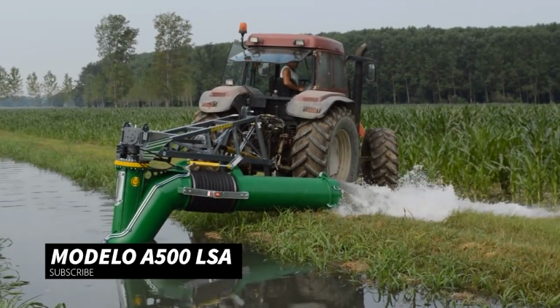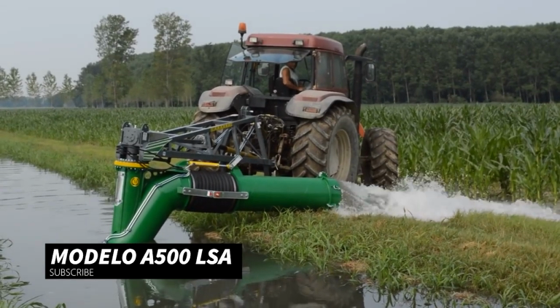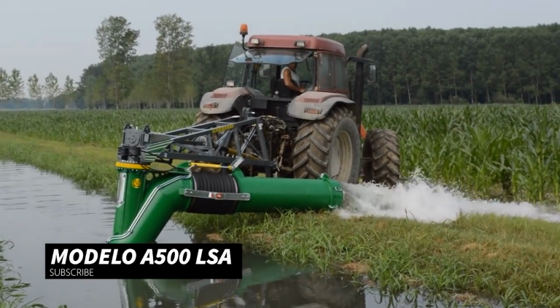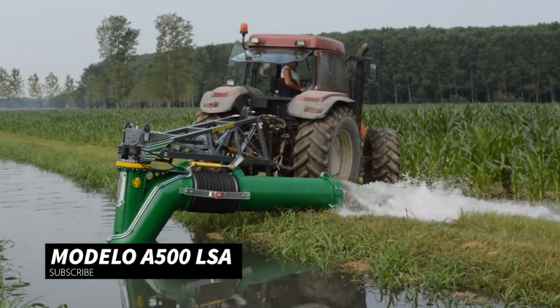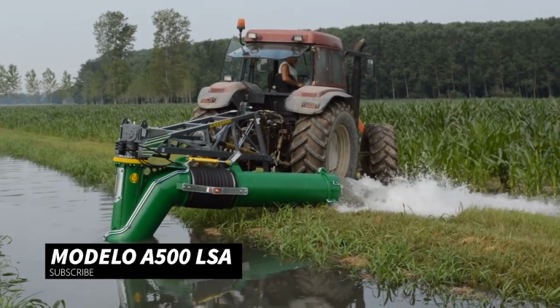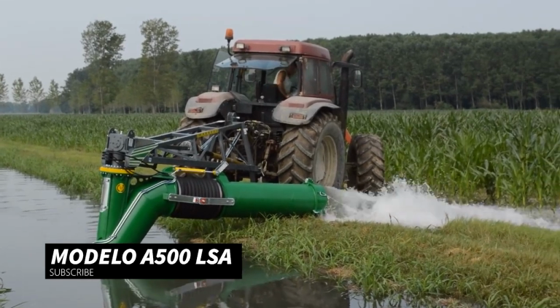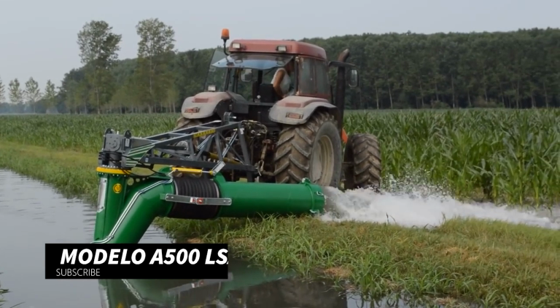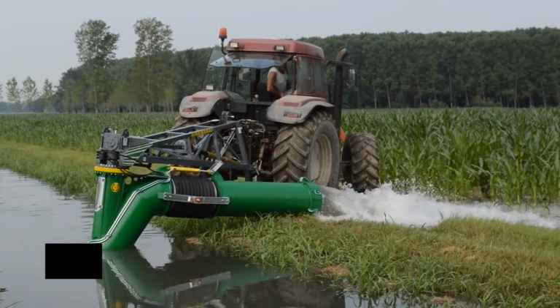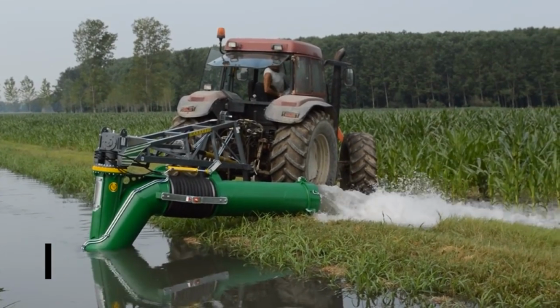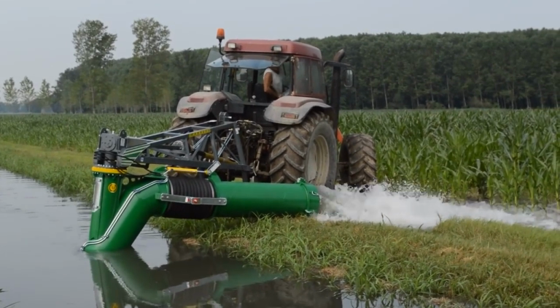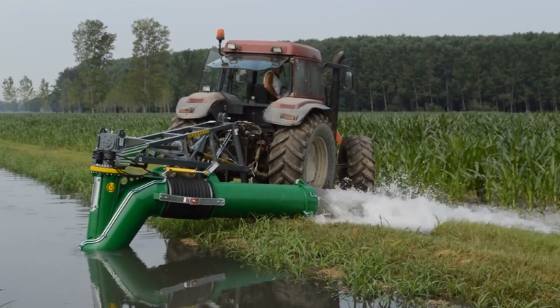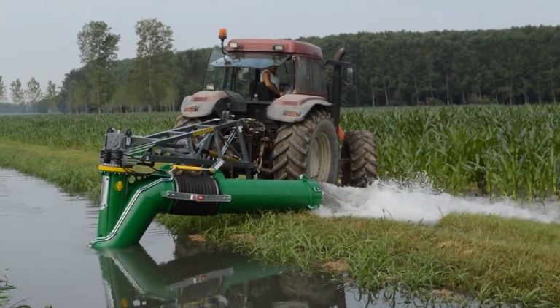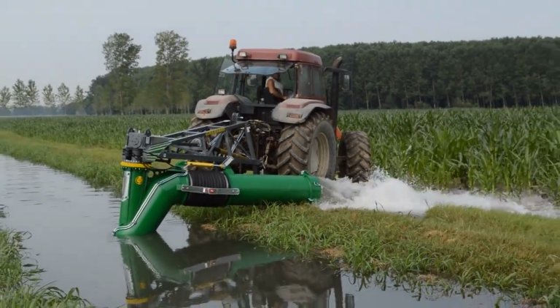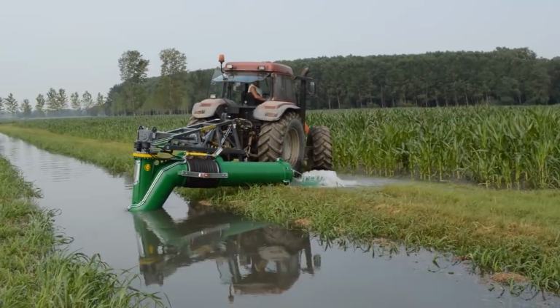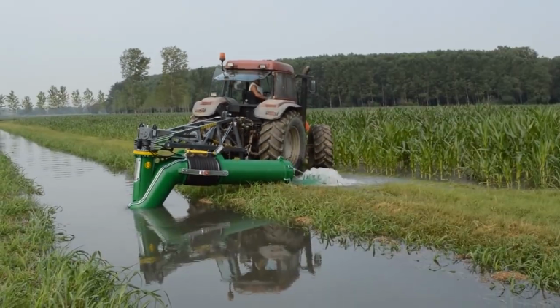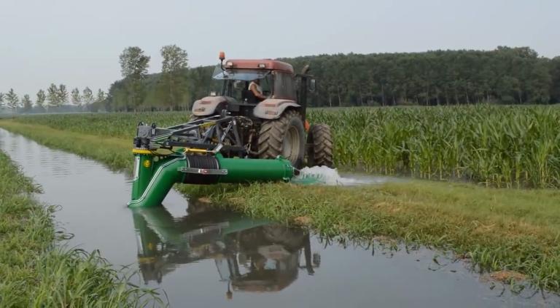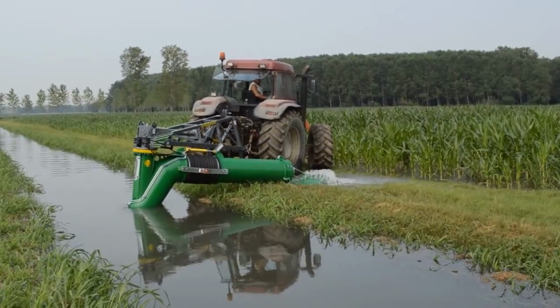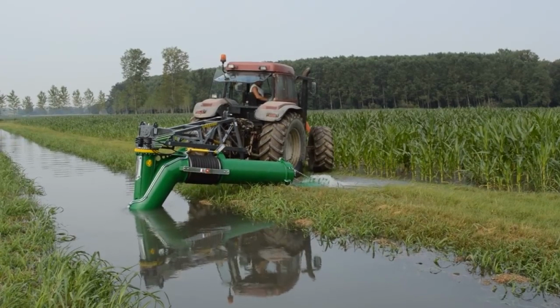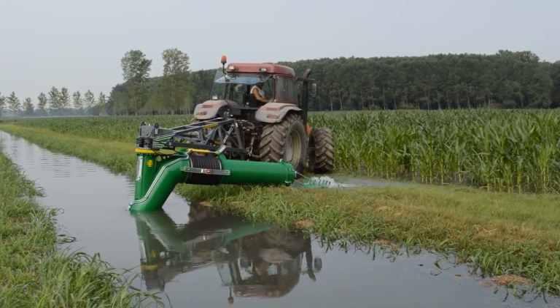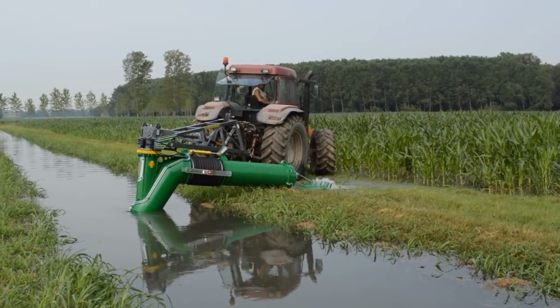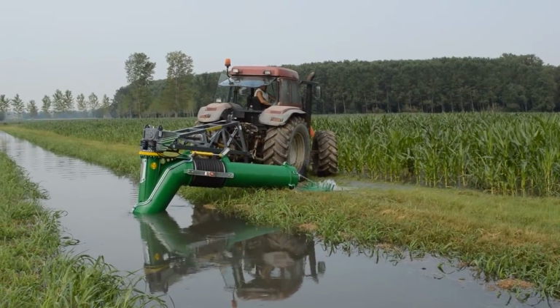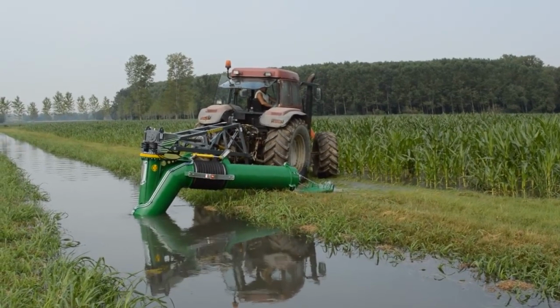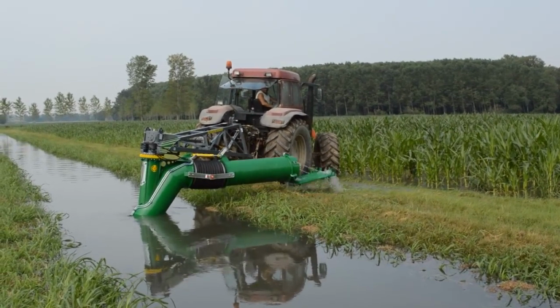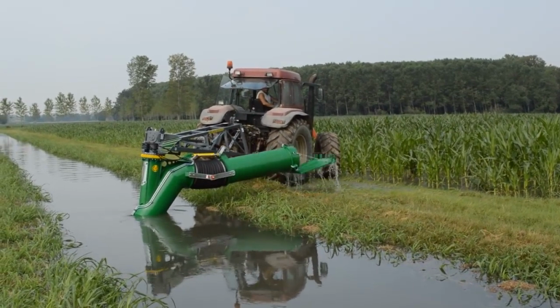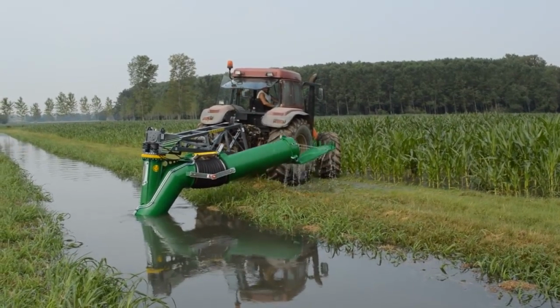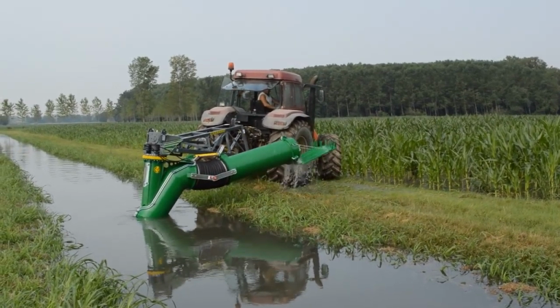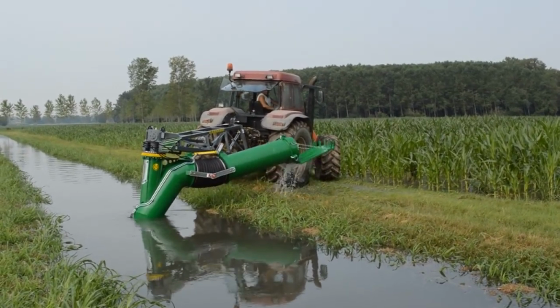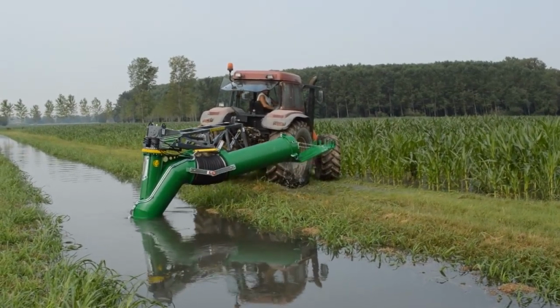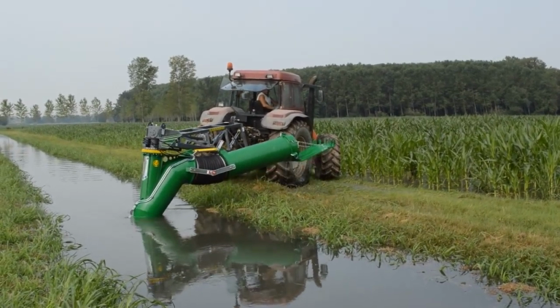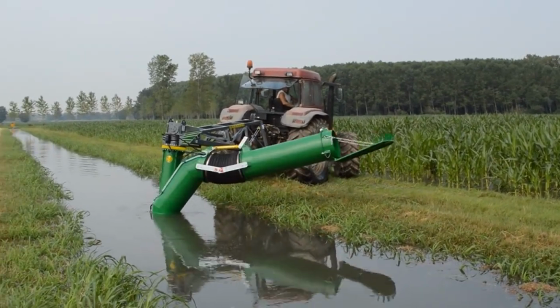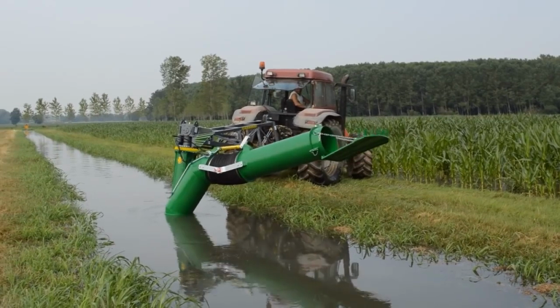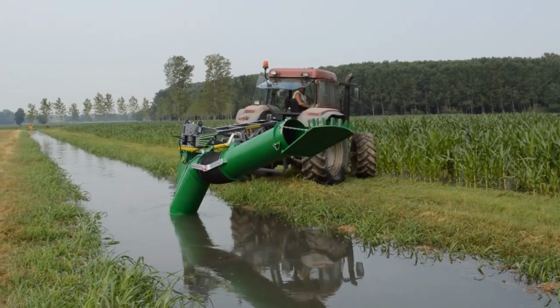New machines are also used in agriculture from time to time. Thanks to this machine, there will be no shortage of irrigation water on farms. It shocks the agricultural sector as a unique machine.